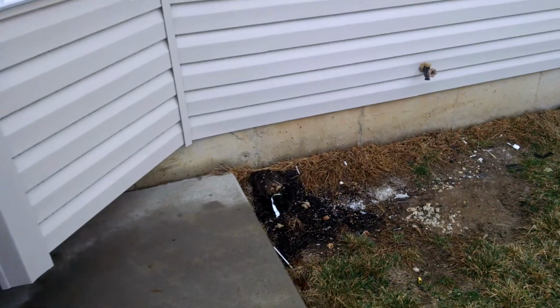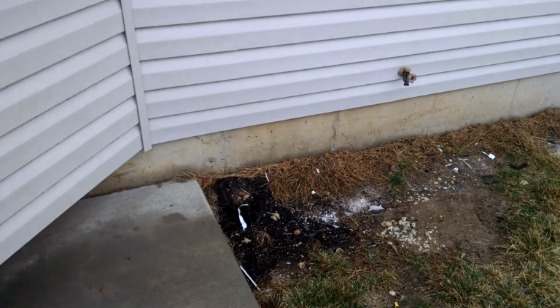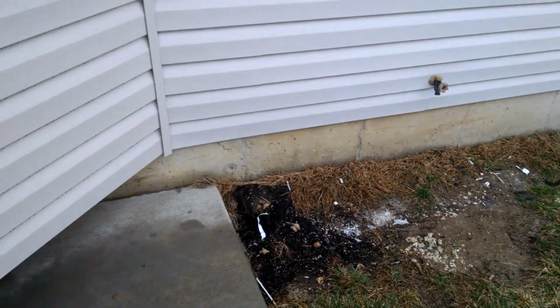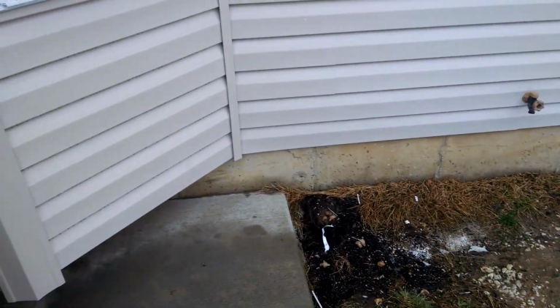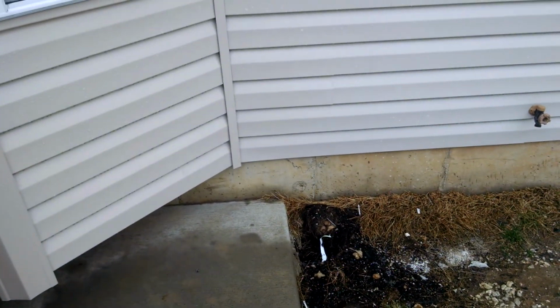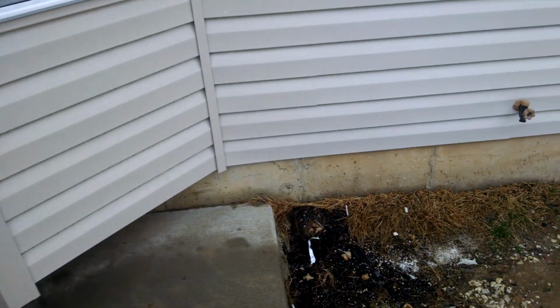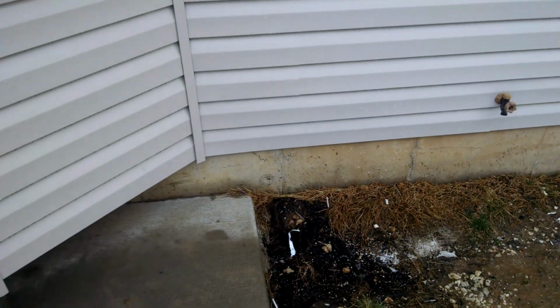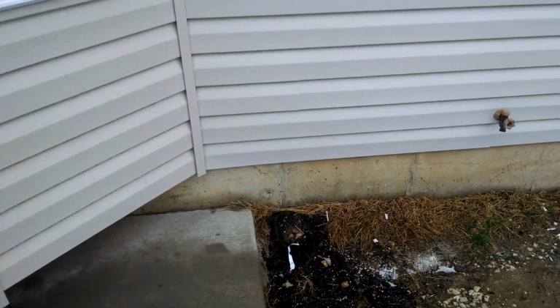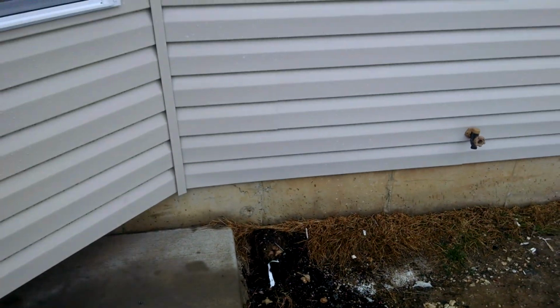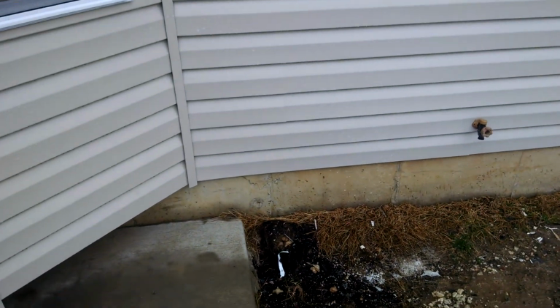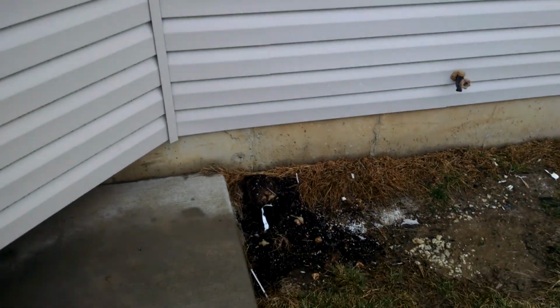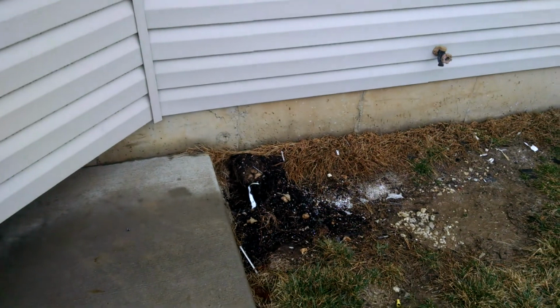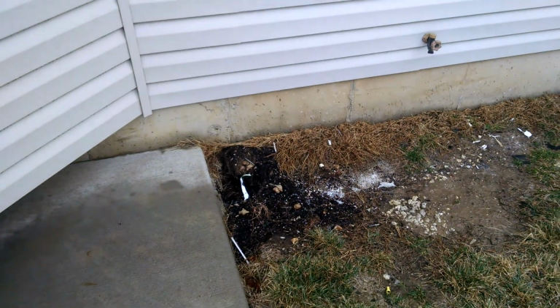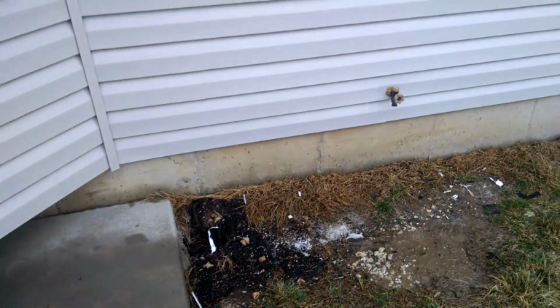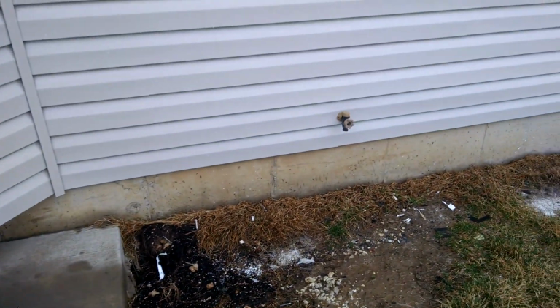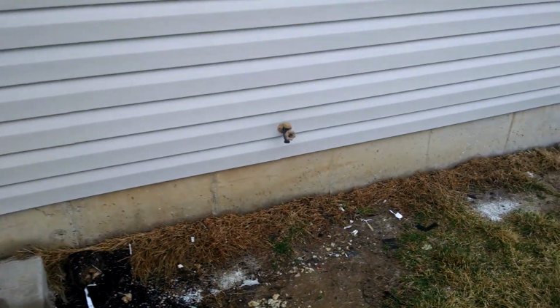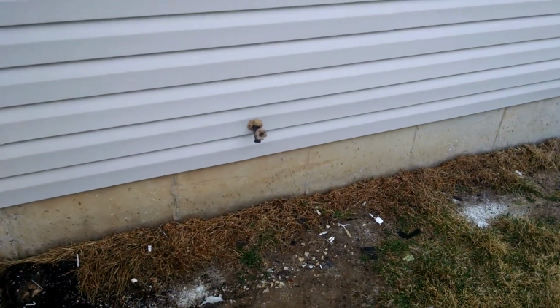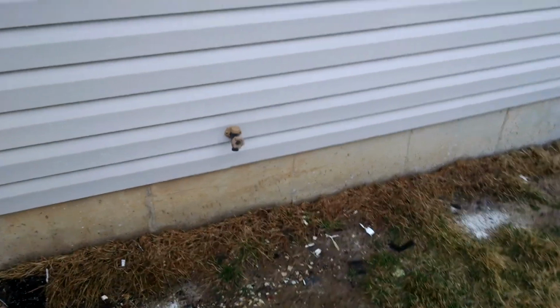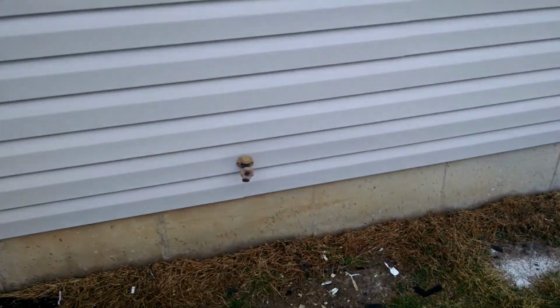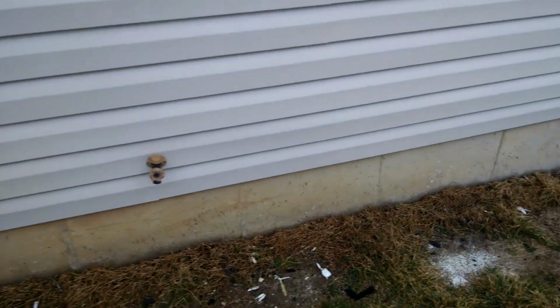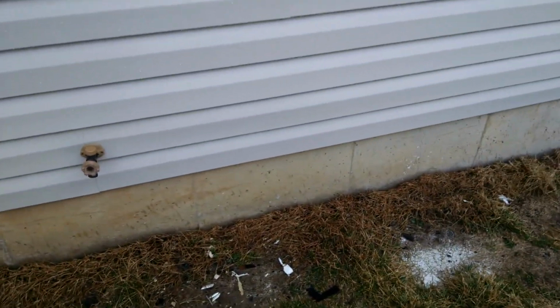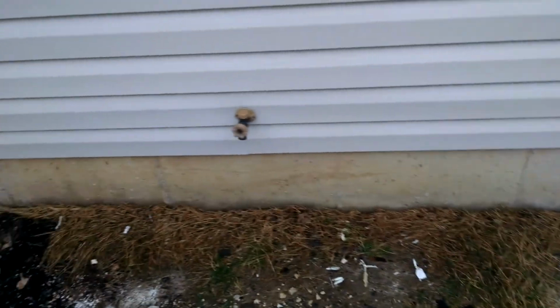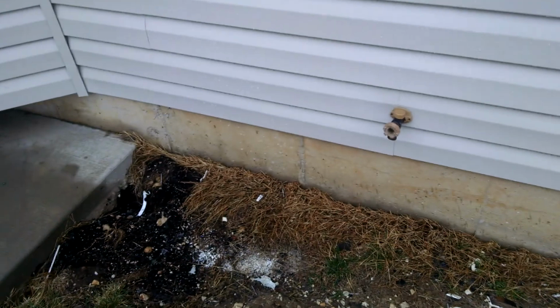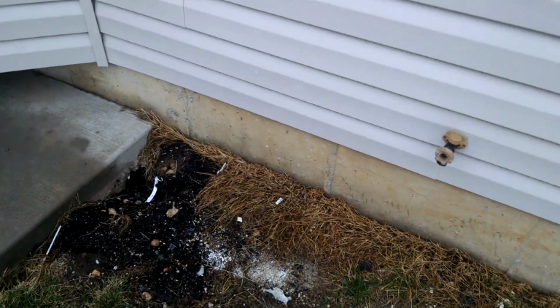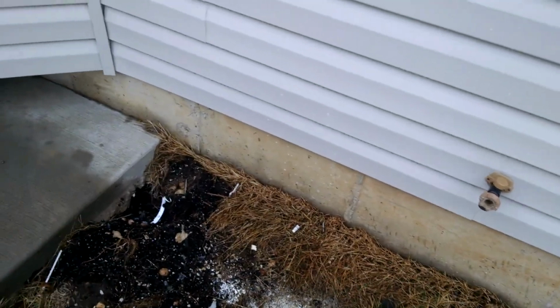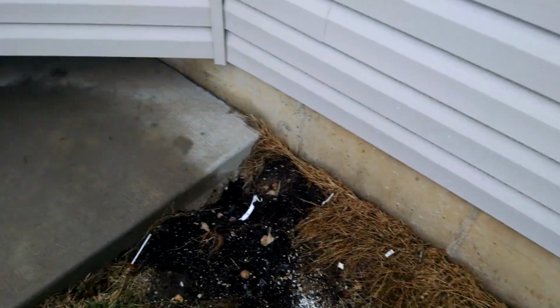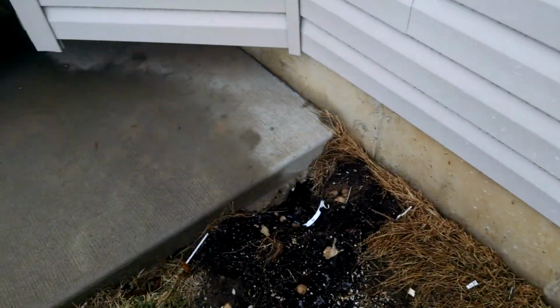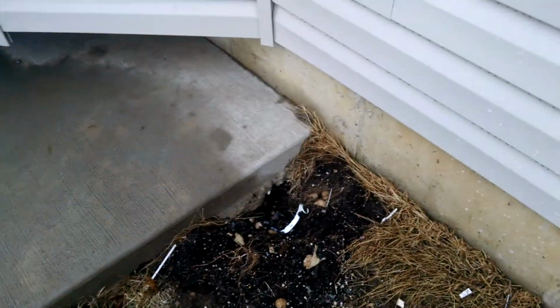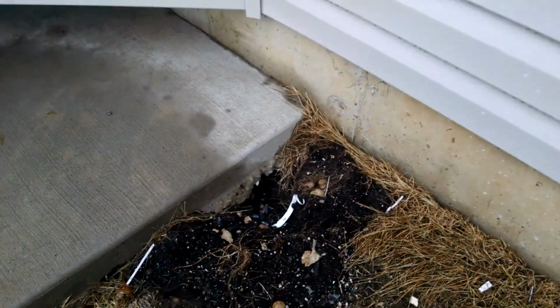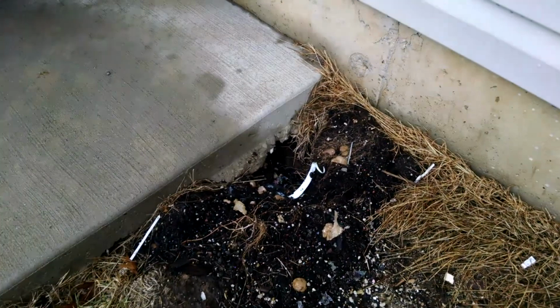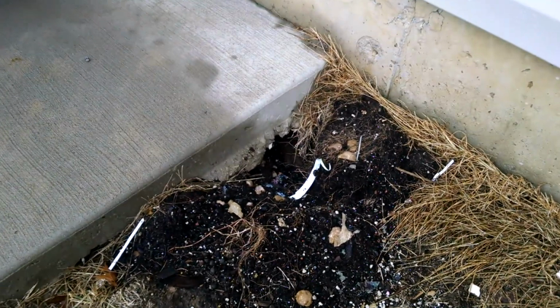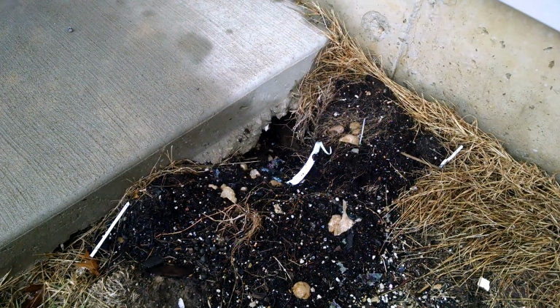We're doing a construction quality project here. The homeowners had their house burn, and before they pay their last draw they want to make sure that some of this is done right and that the job has been done correctly. So we're working on the exterior here.